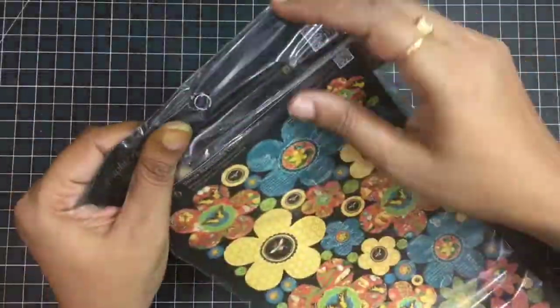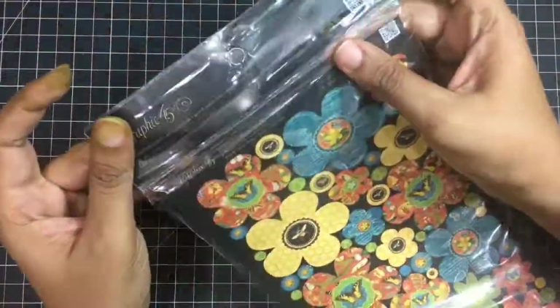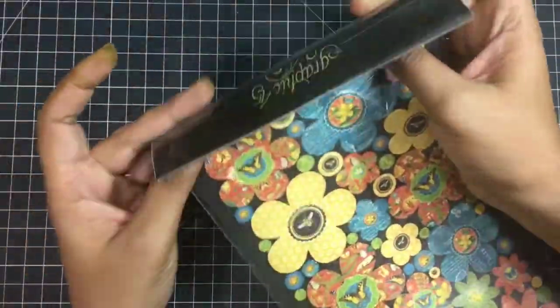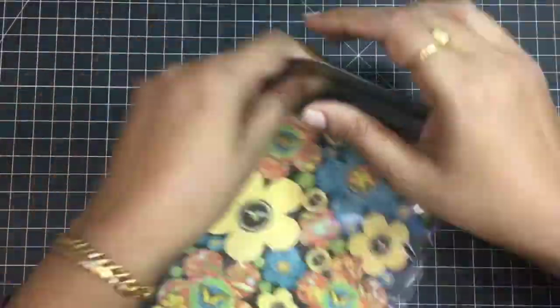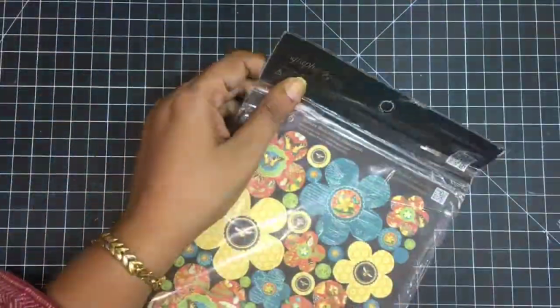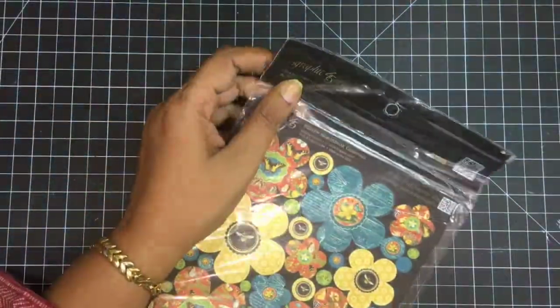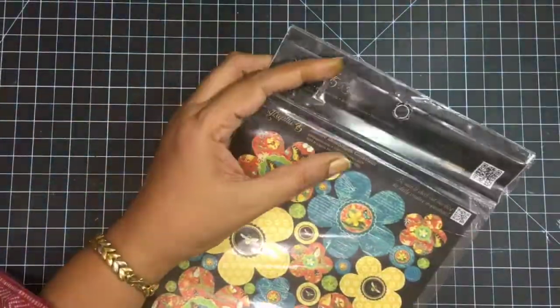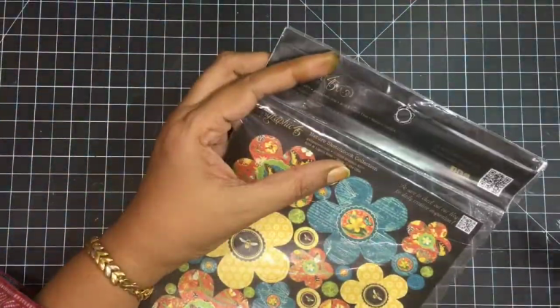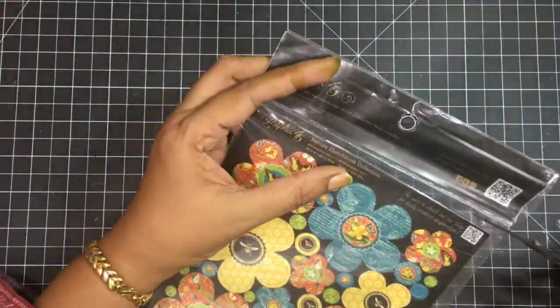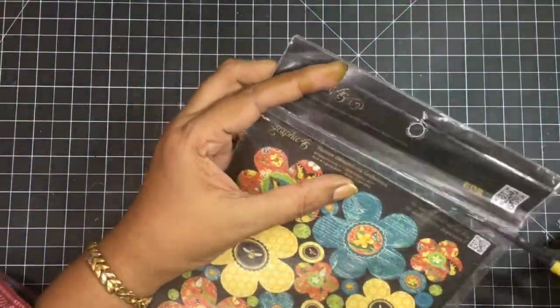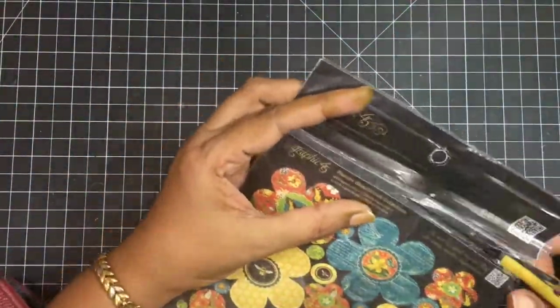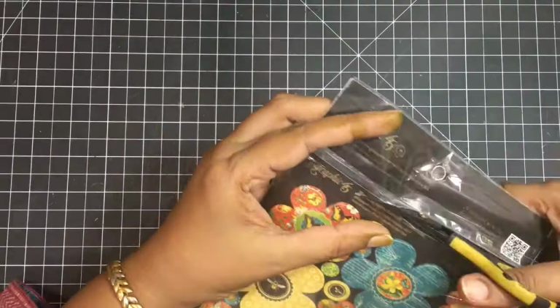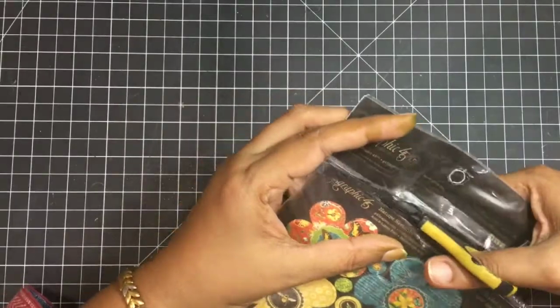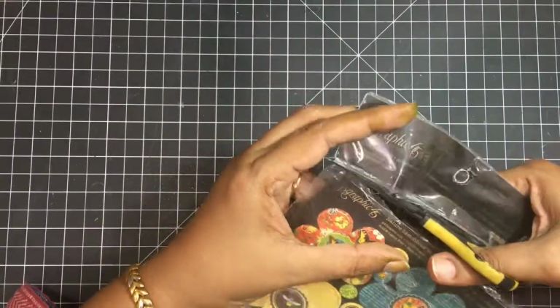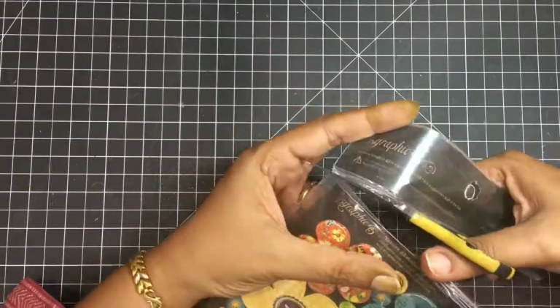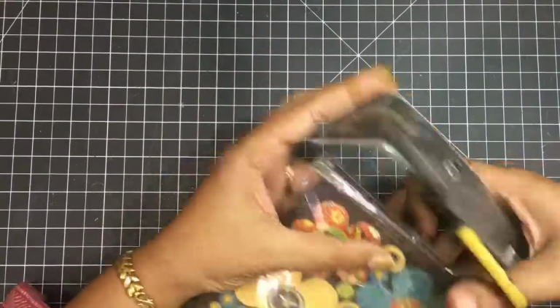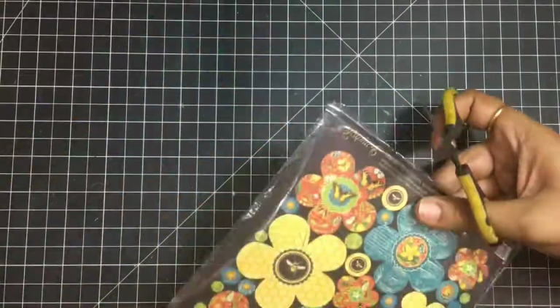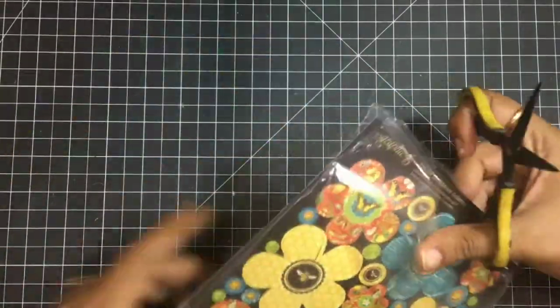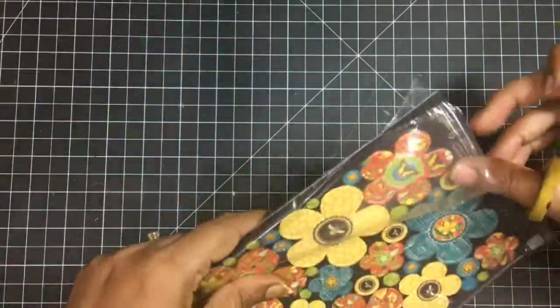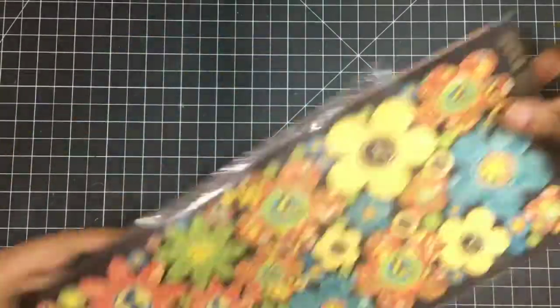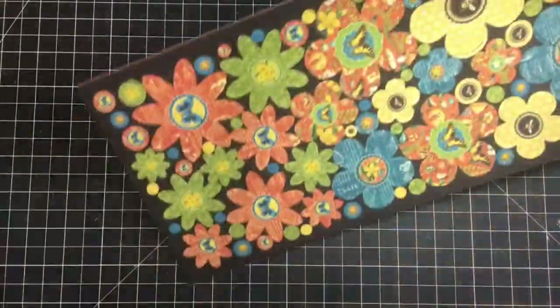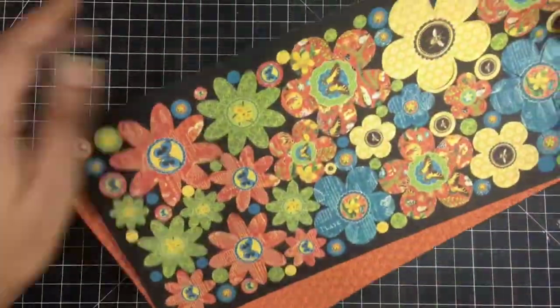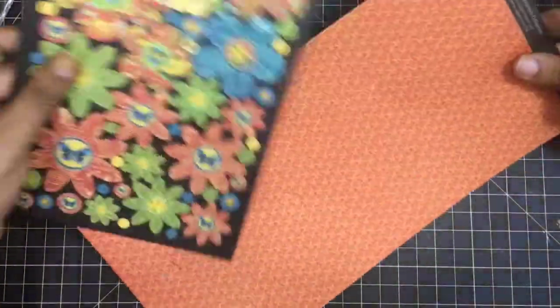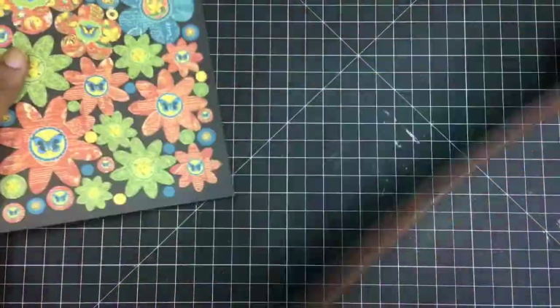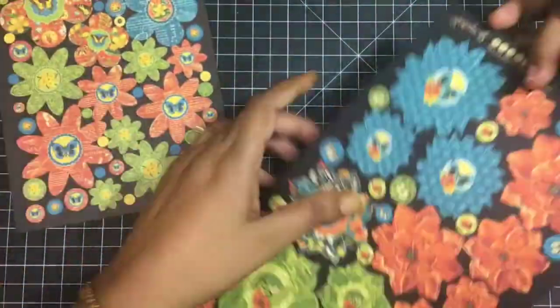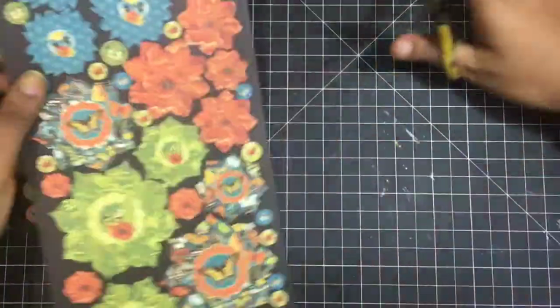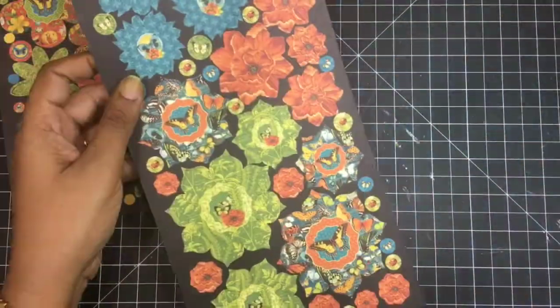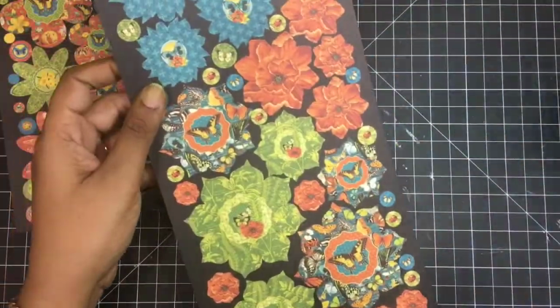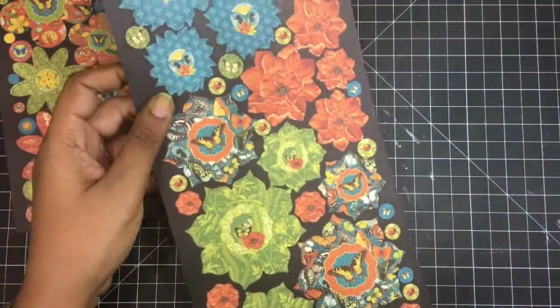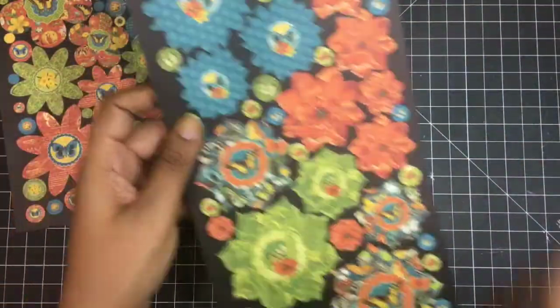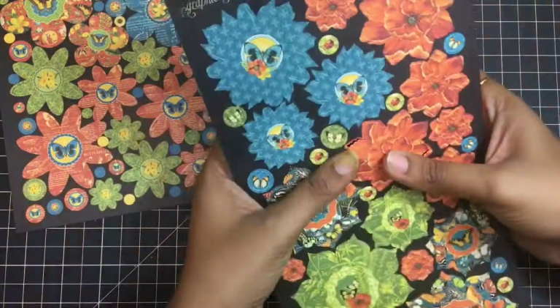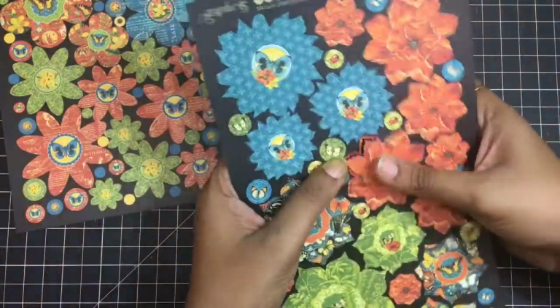If you feel the edges are a little uneven, just use some distress ink. I used Peel Paint here to eradicate all my mistakes — it gives a nice finished look.